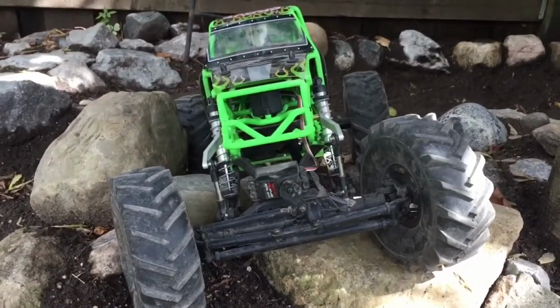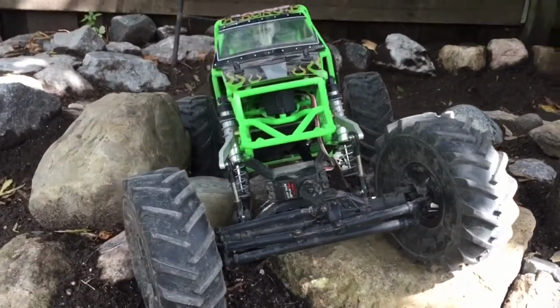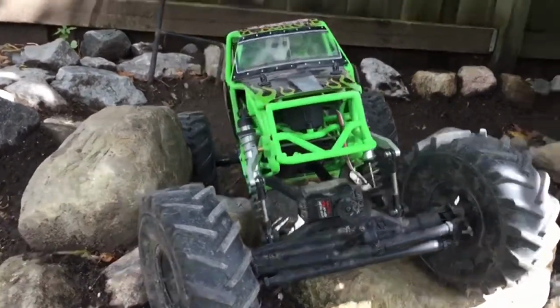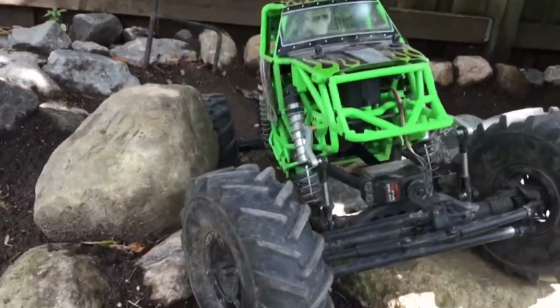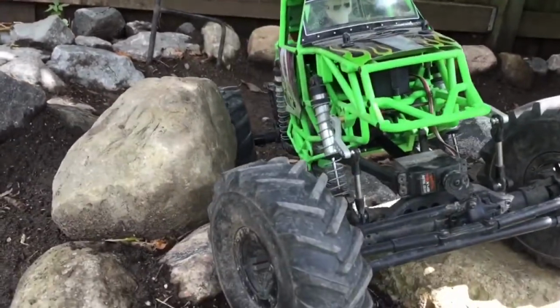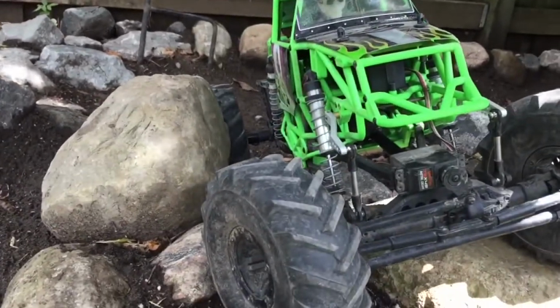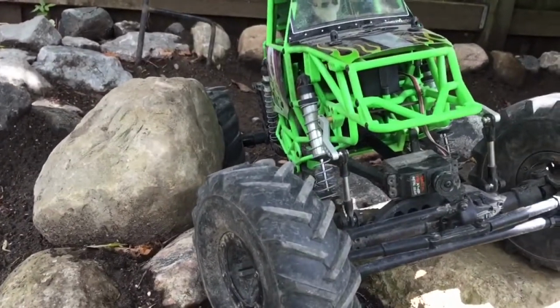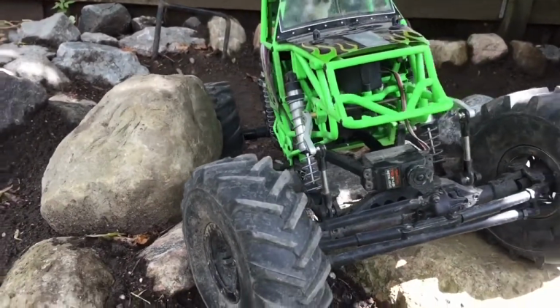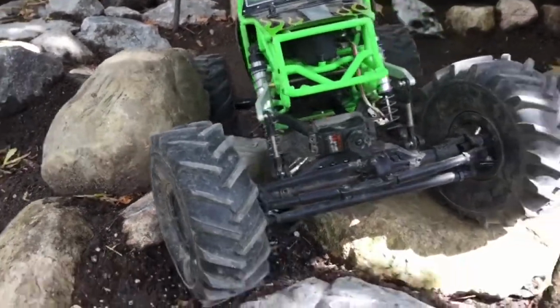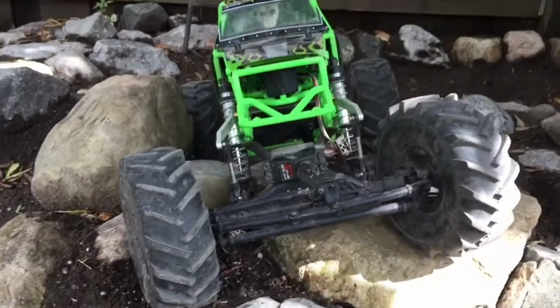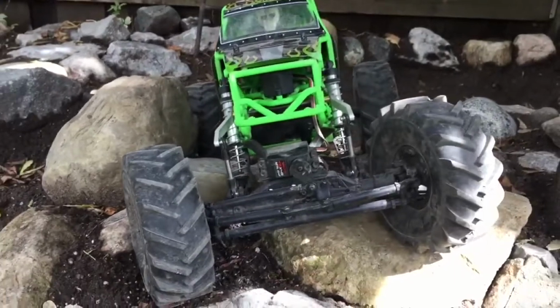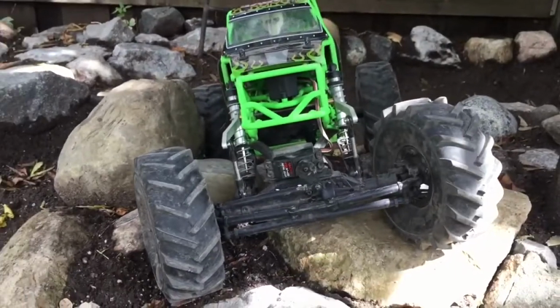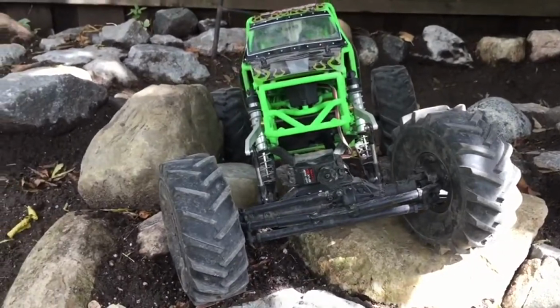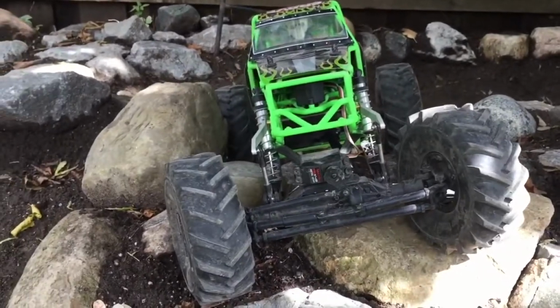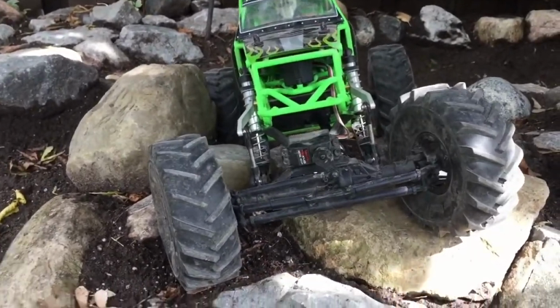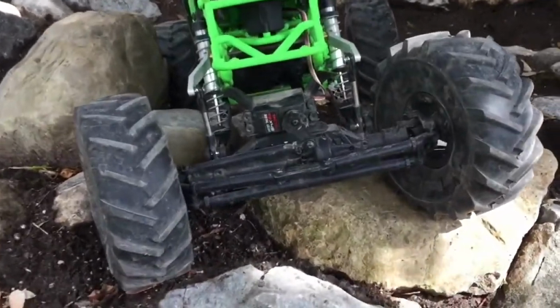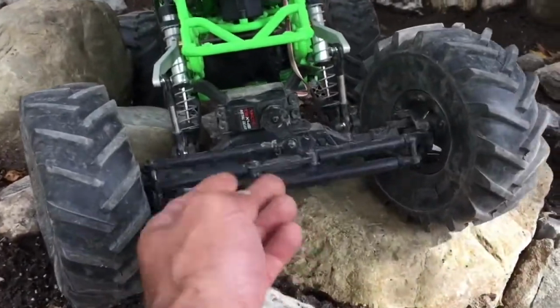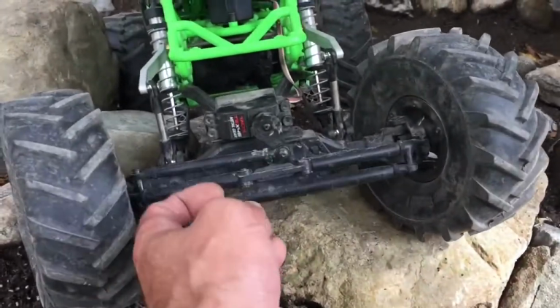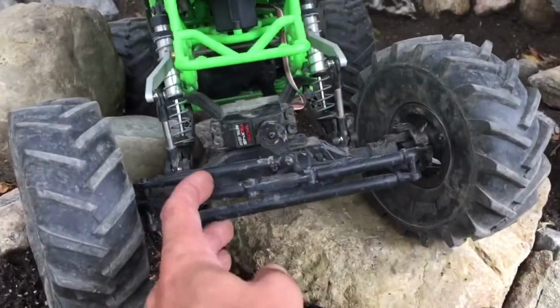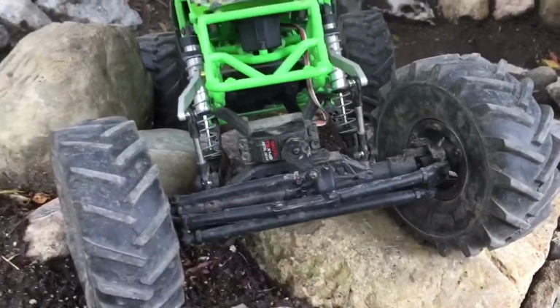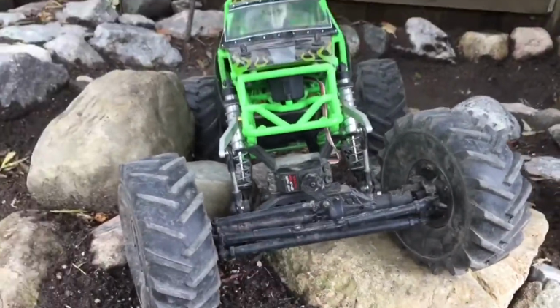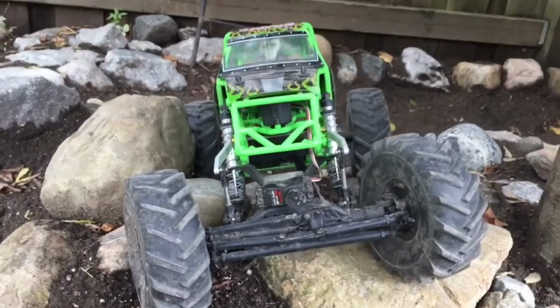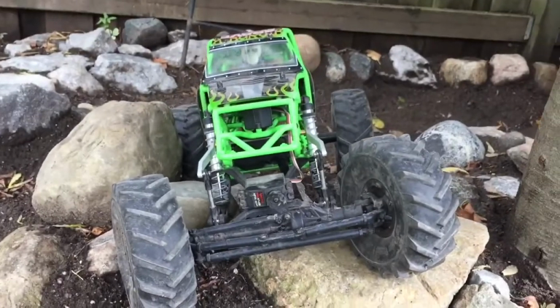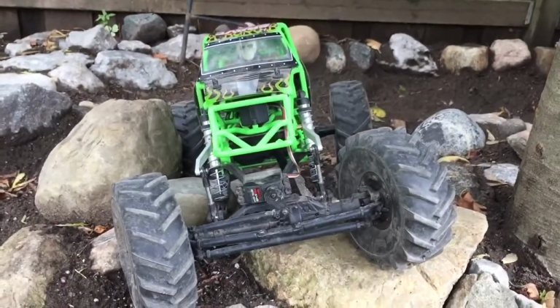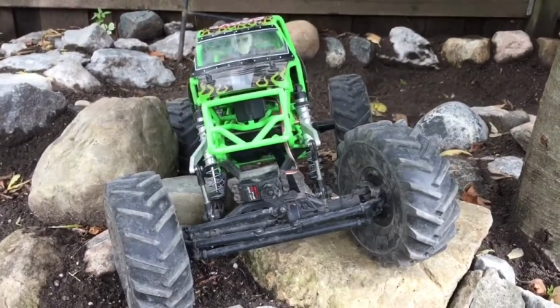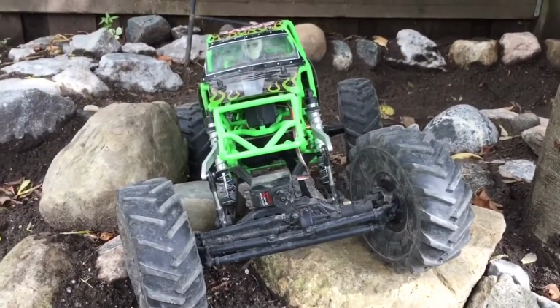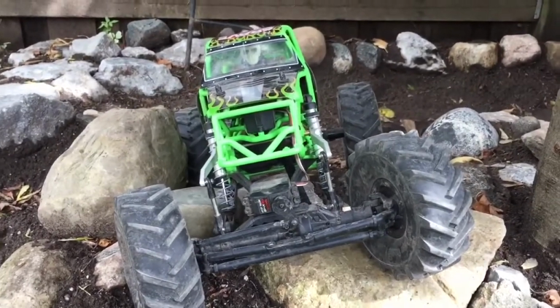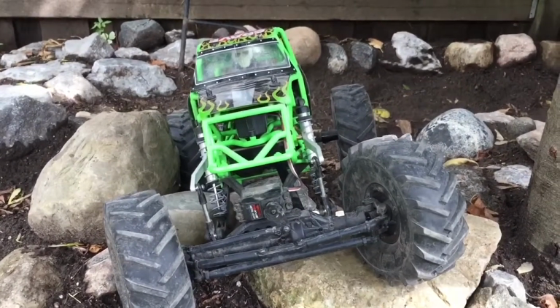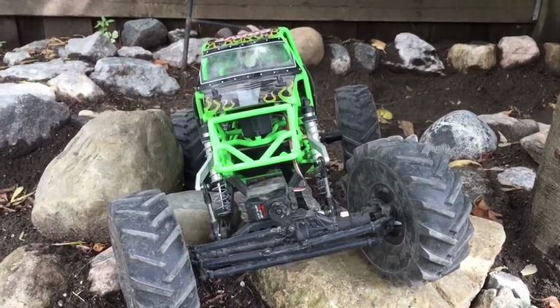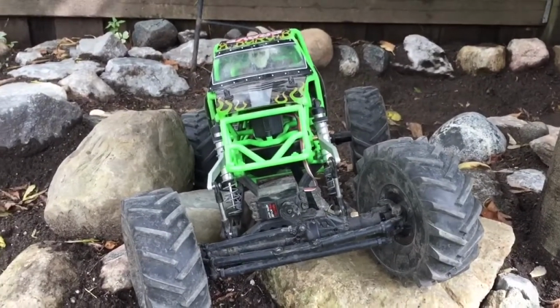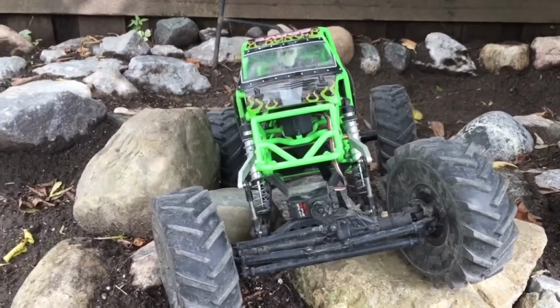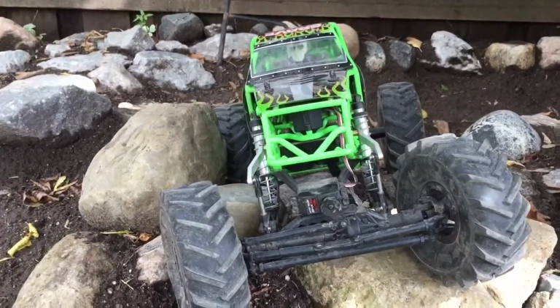I thought I'd show you guys the new toy. I'd say it's pretty durable. This front link — that's new too — it's pretty thick. Everybody who's probably looked up these knows about that, but it's pretty fun so far.